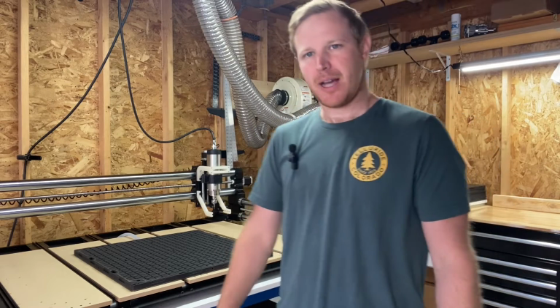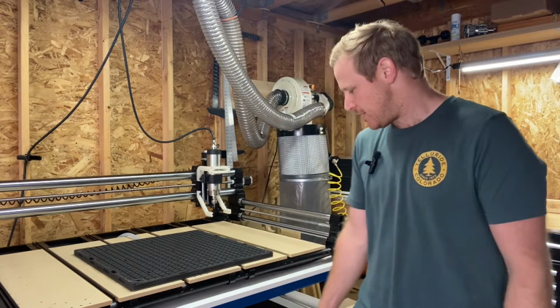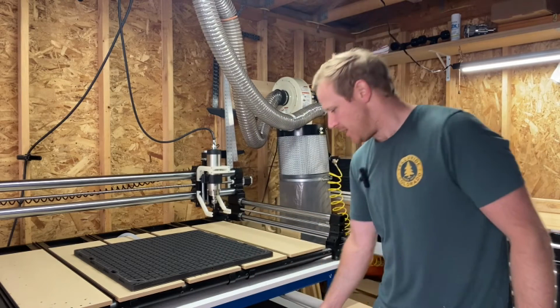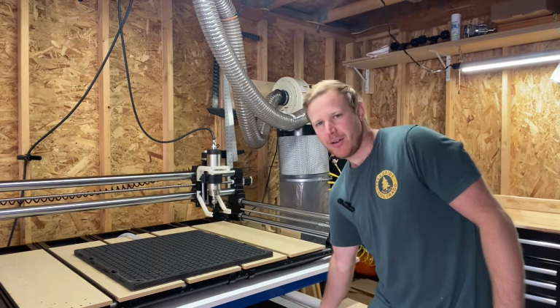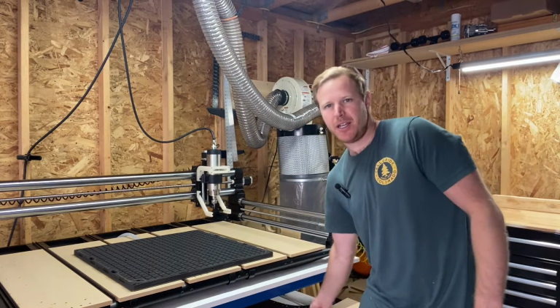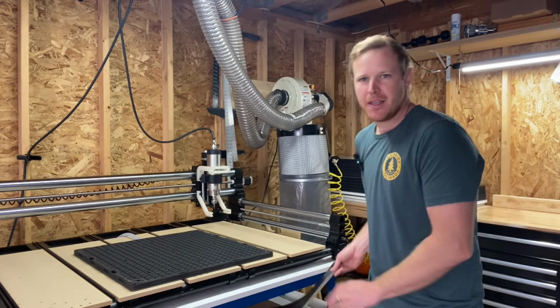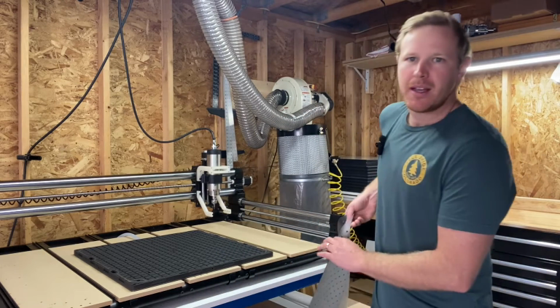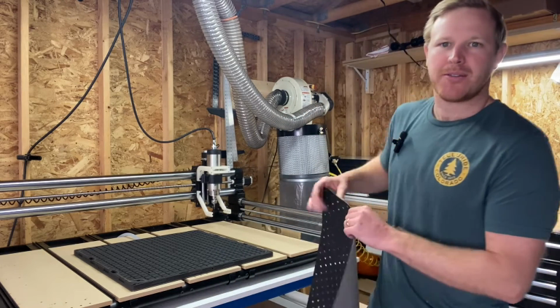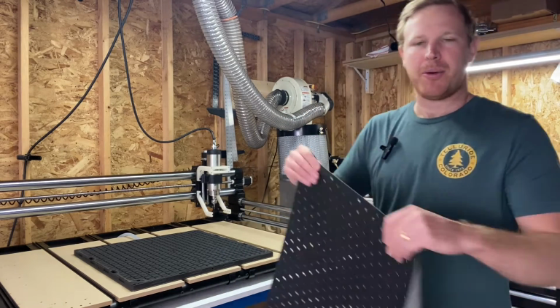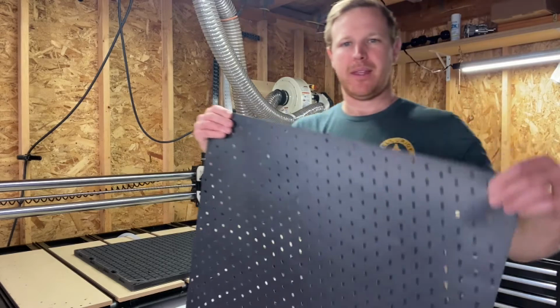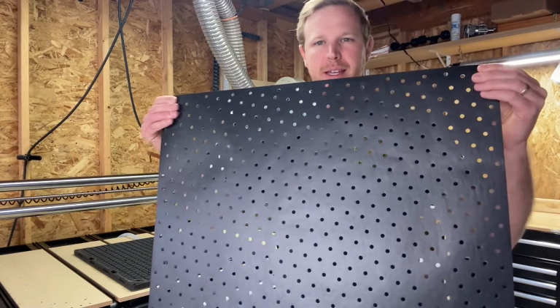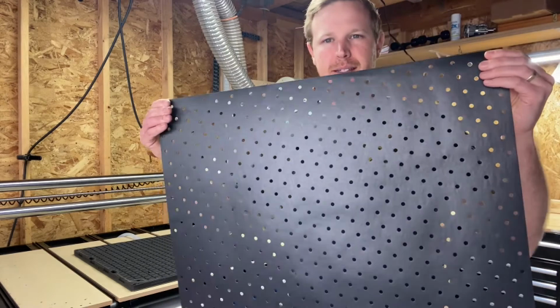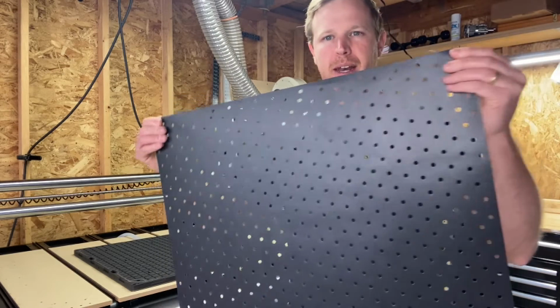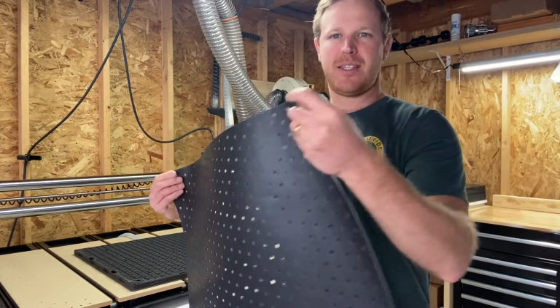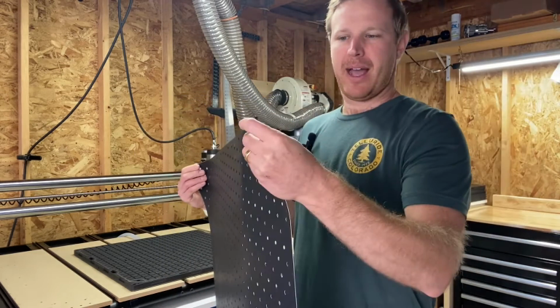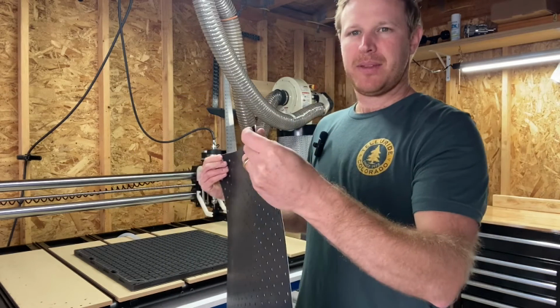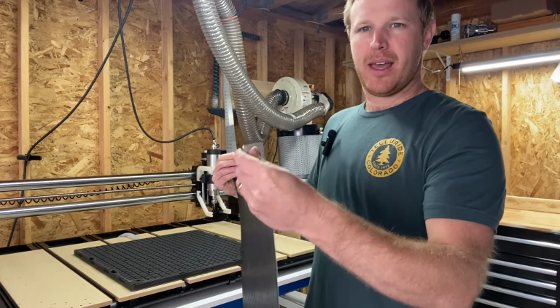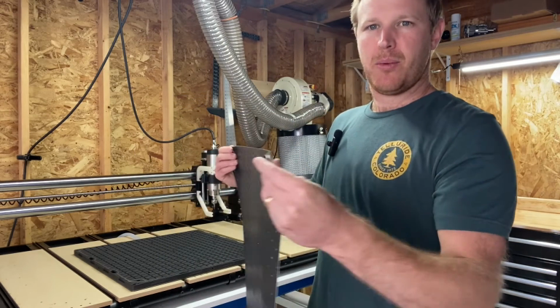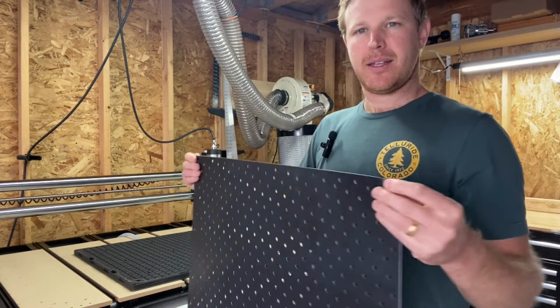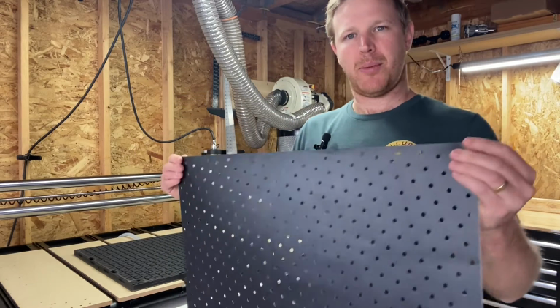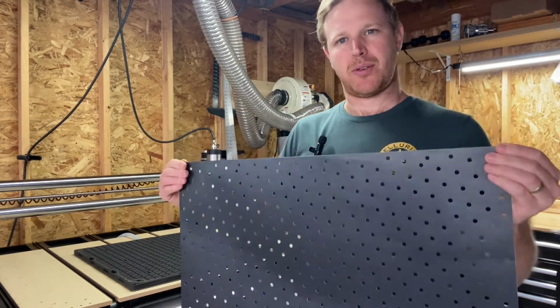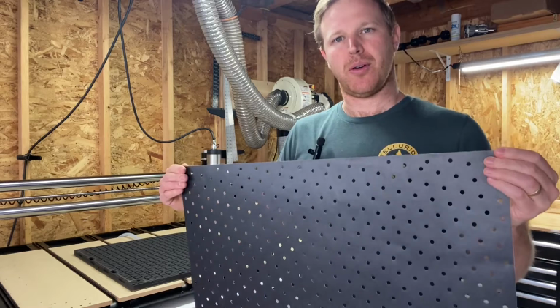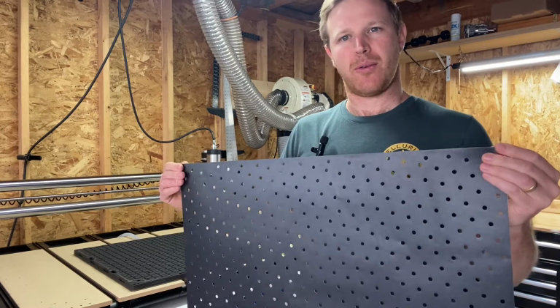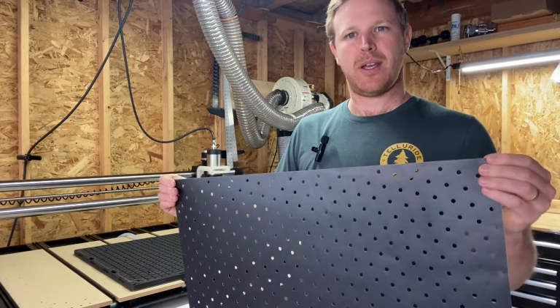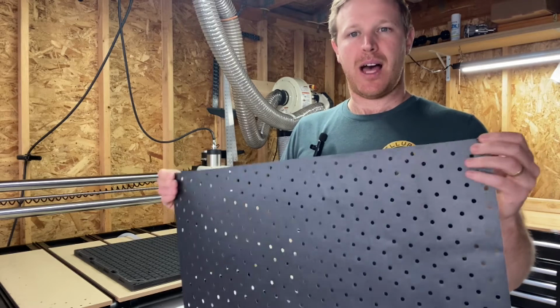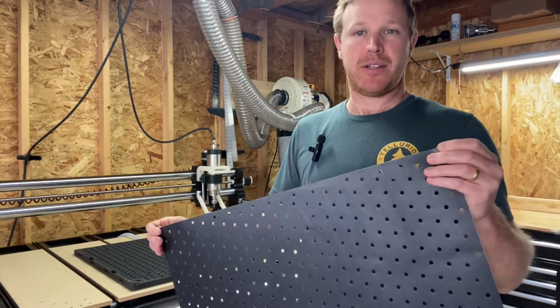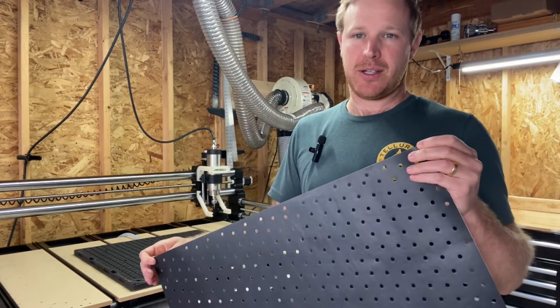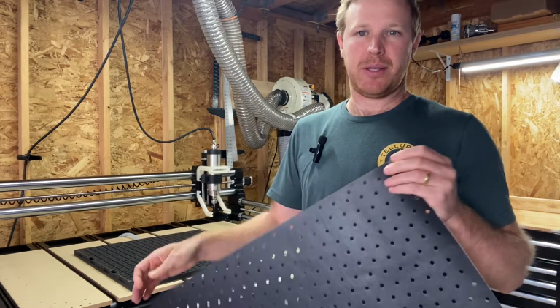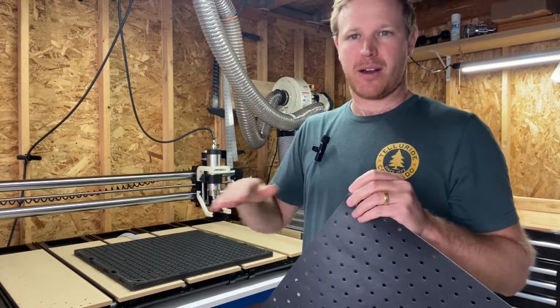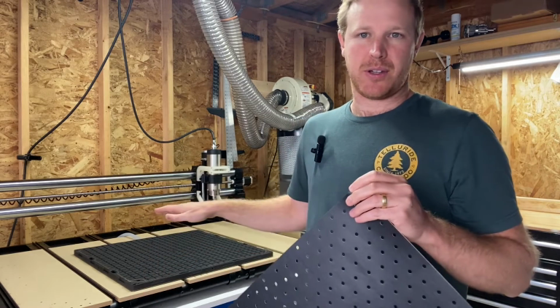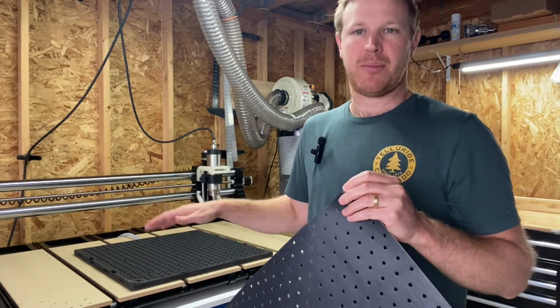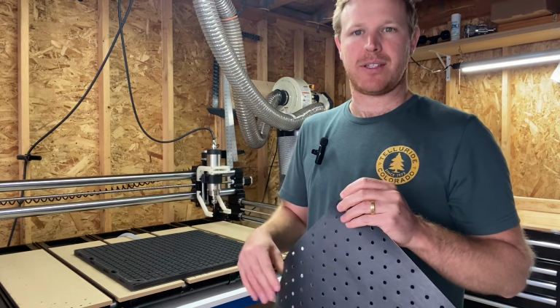Tile gasket is a perforated sheet. It's a foam rubber — looks like this — and it's adhesive backed. What it does is it helps control your holding force a lot better than just using simply a sacrificial surface of MDF itself.